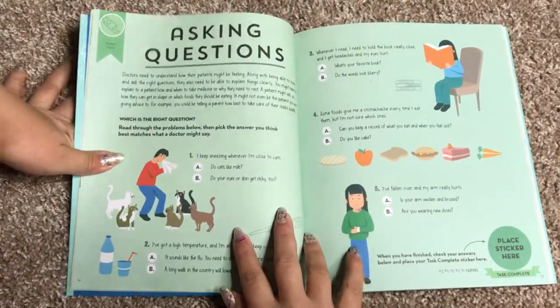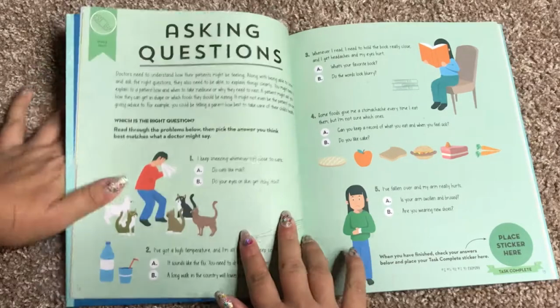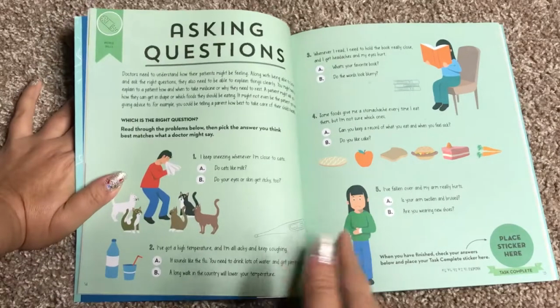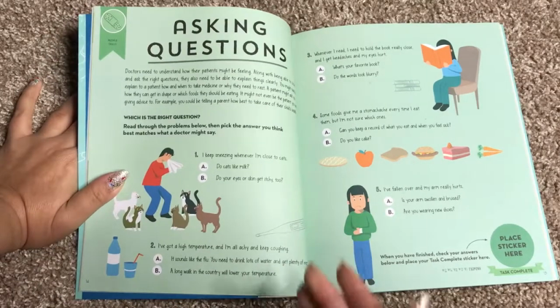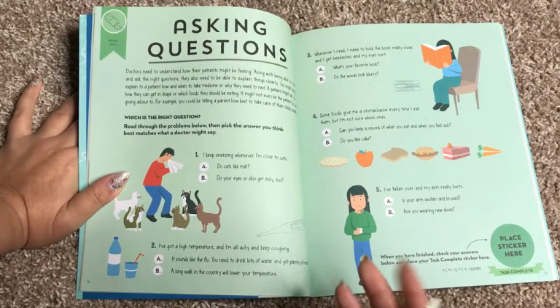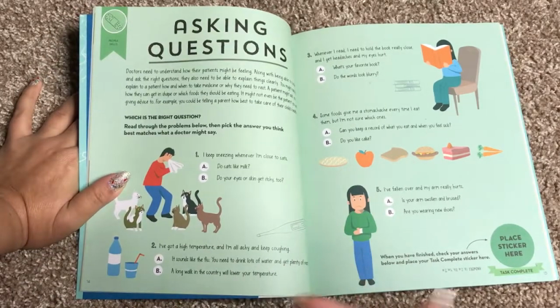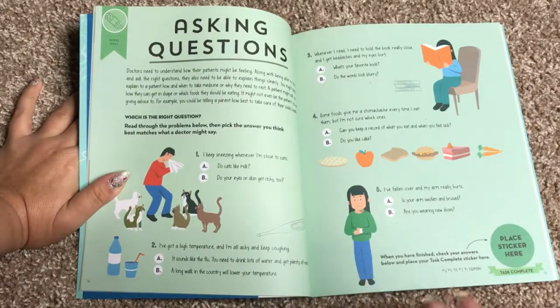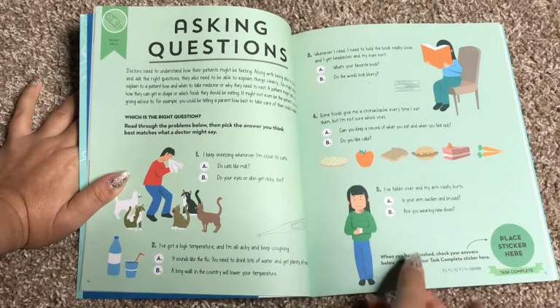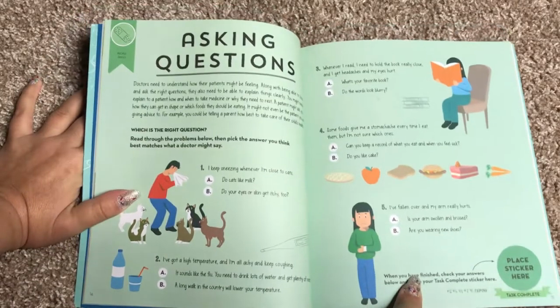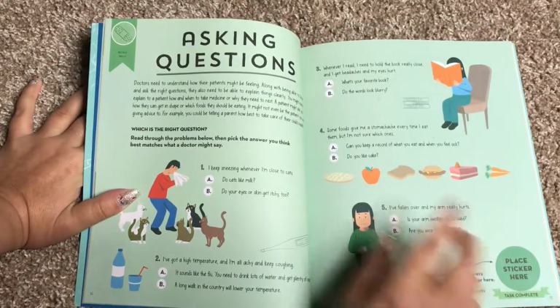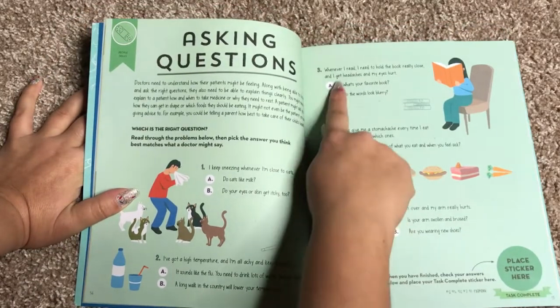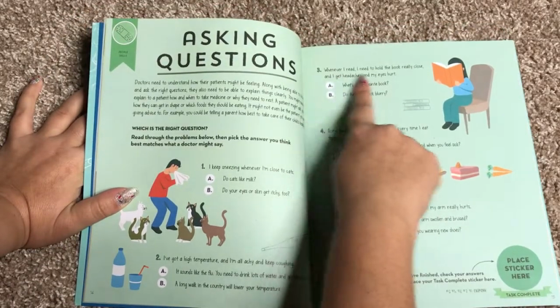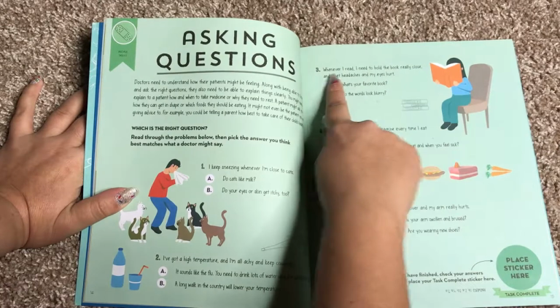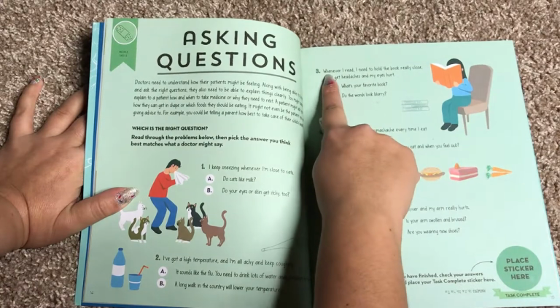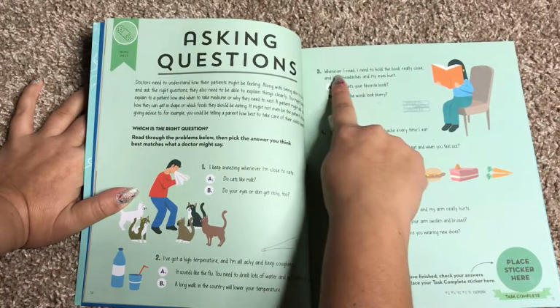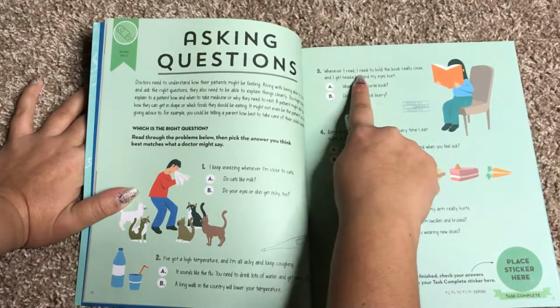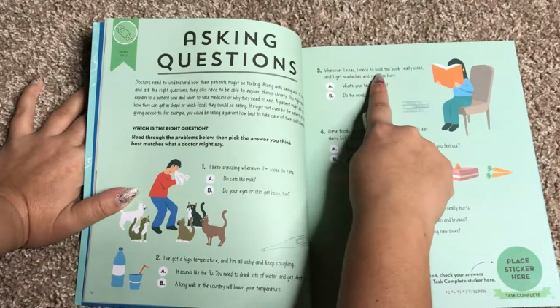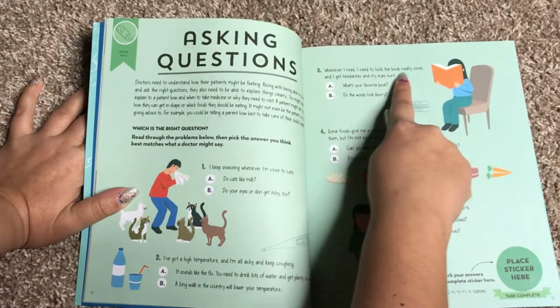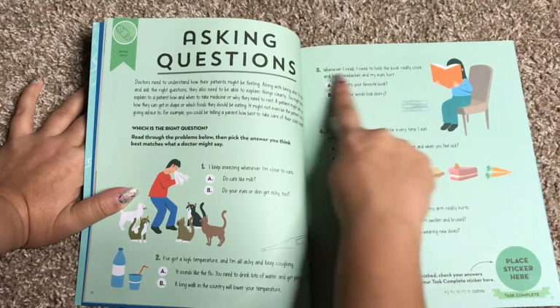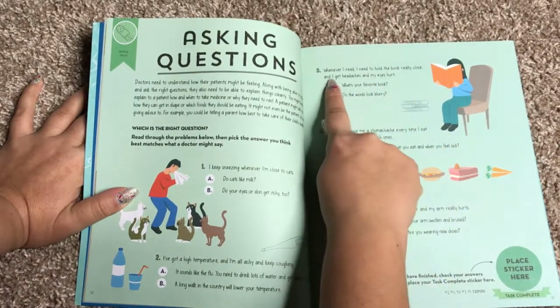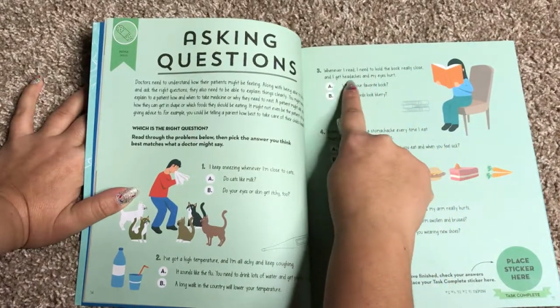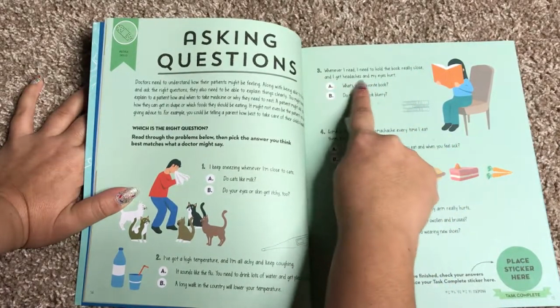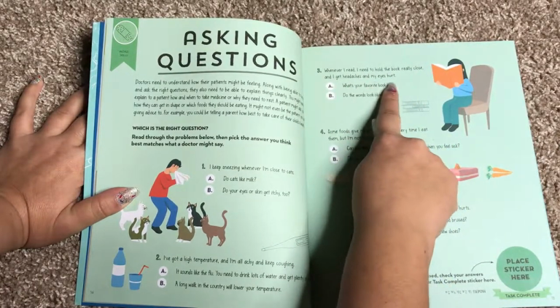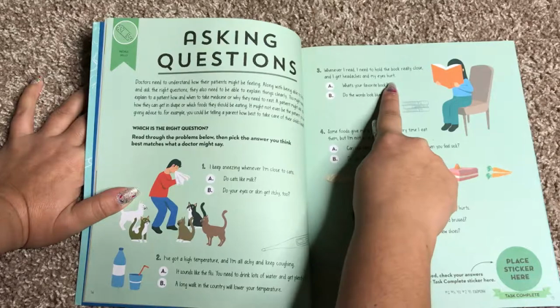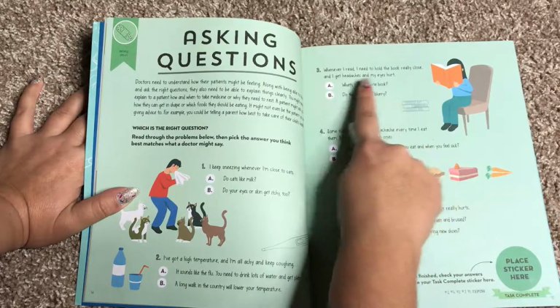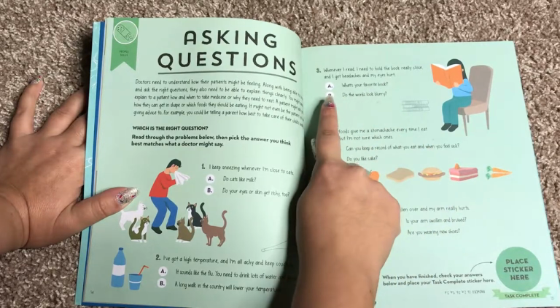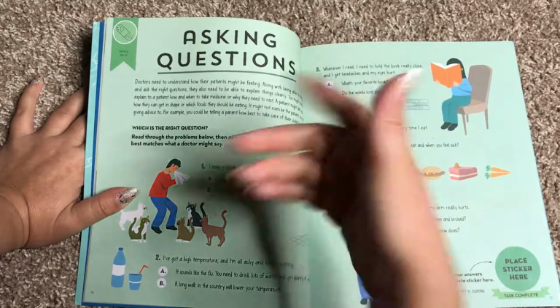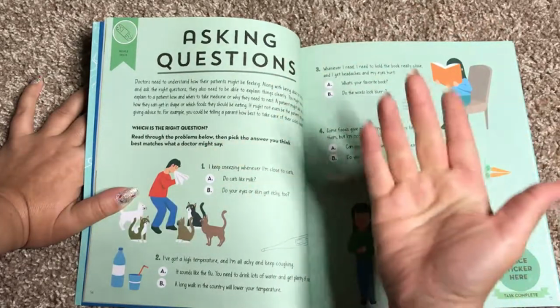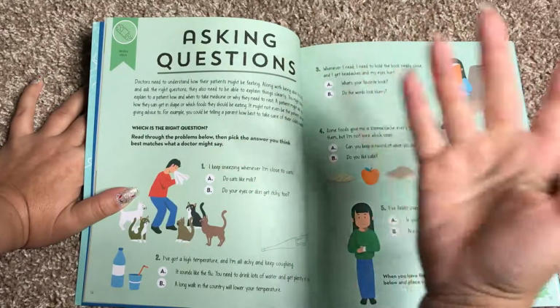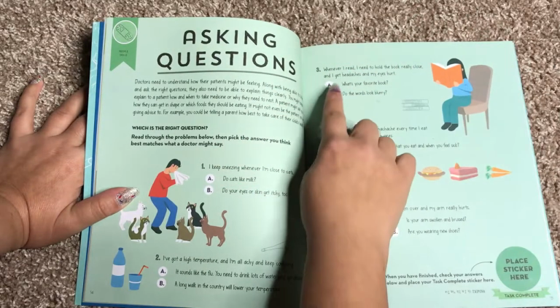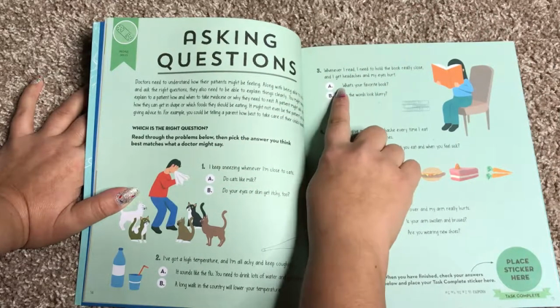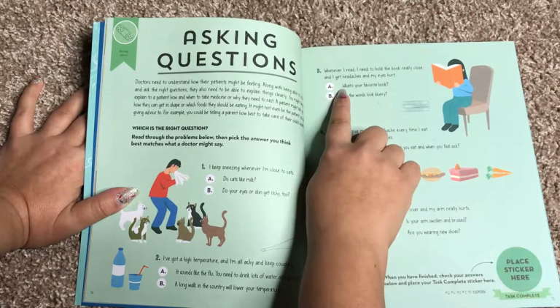I like this — it talks about how doctors need to ask the right questions. So it presents a very simple question: whenever I read, I need to hold the book really close, and I get headaches and my eyes hurt.